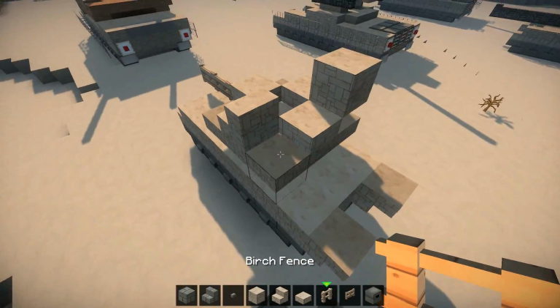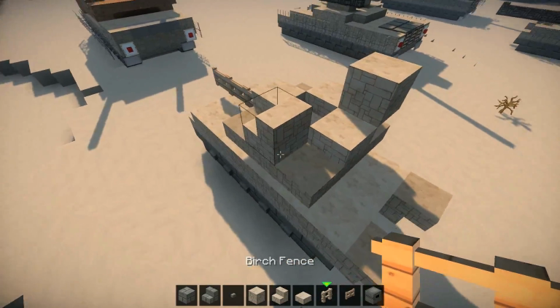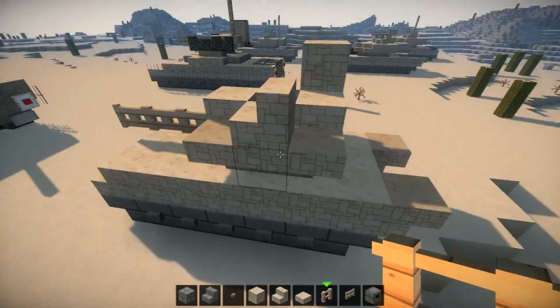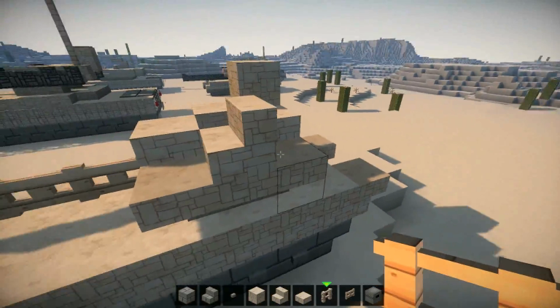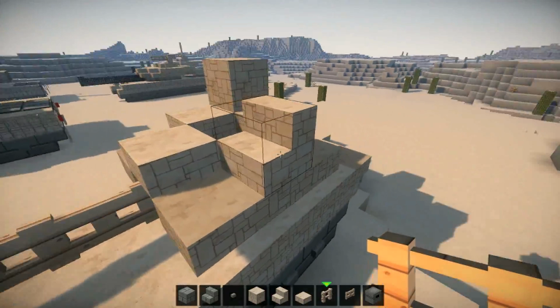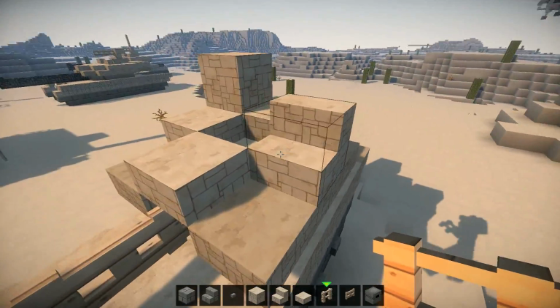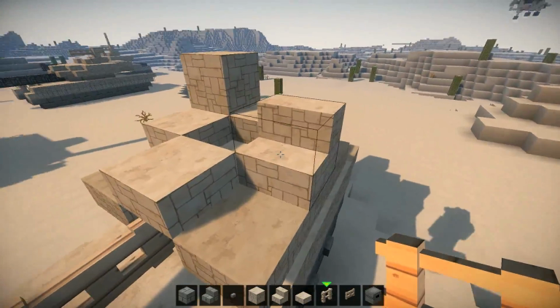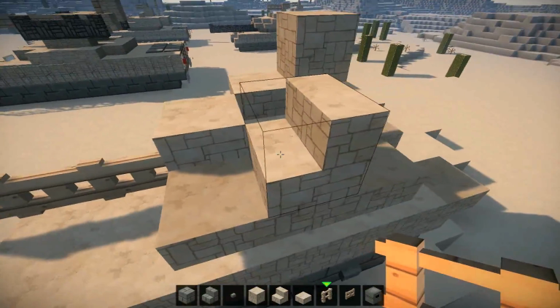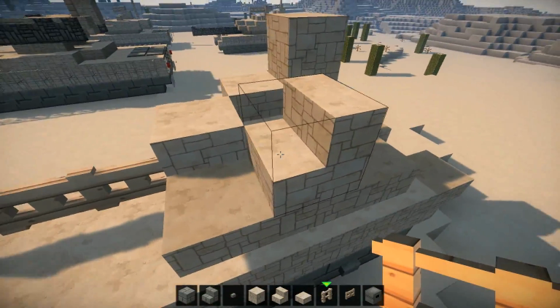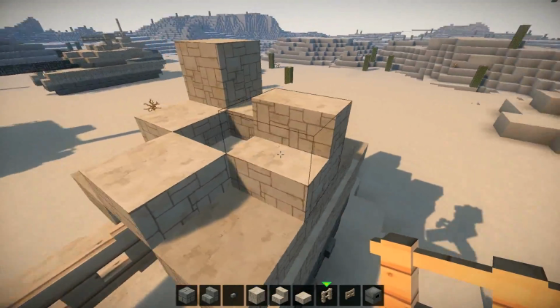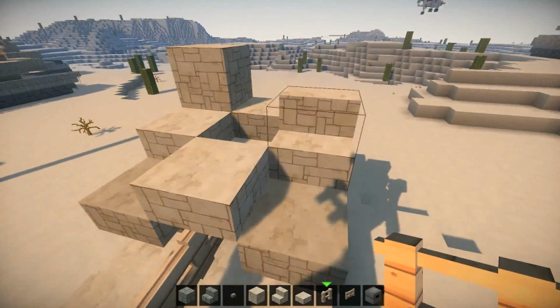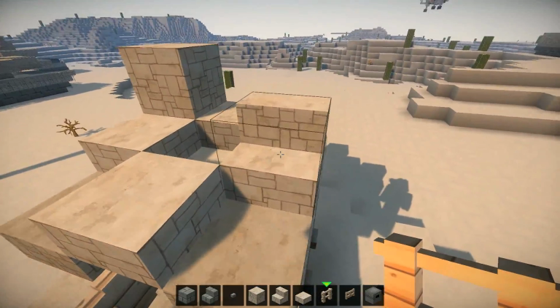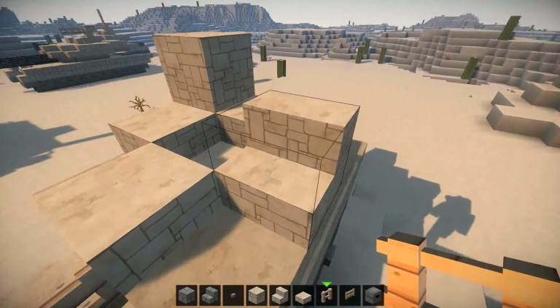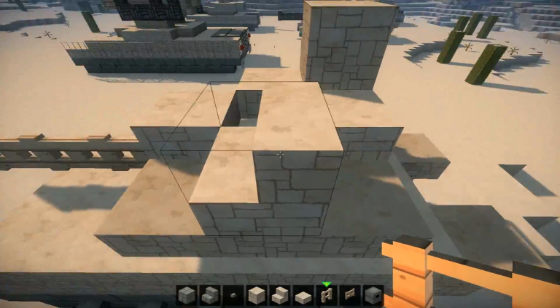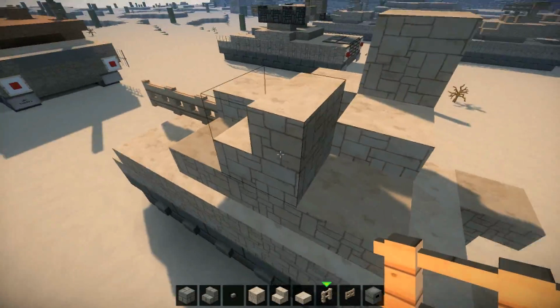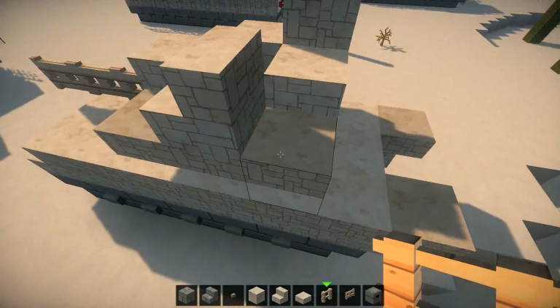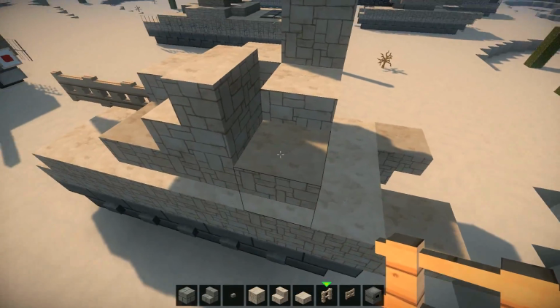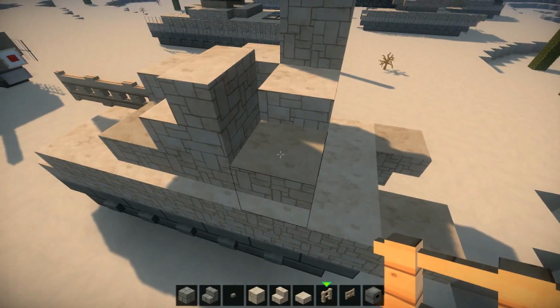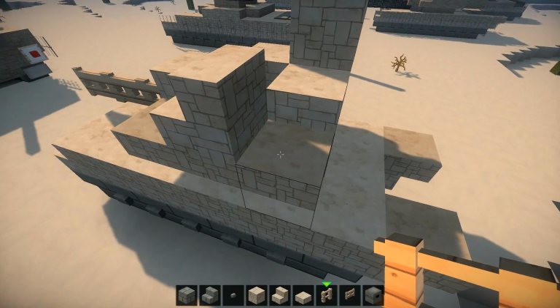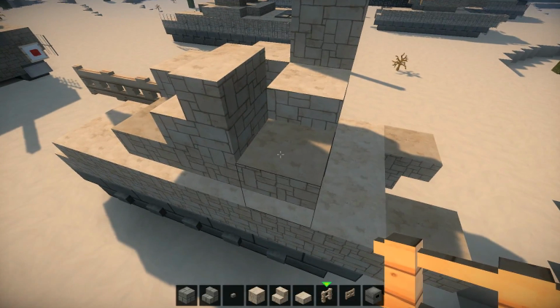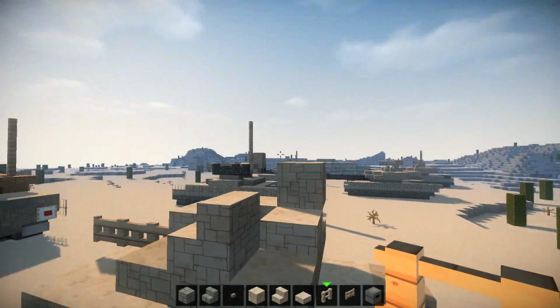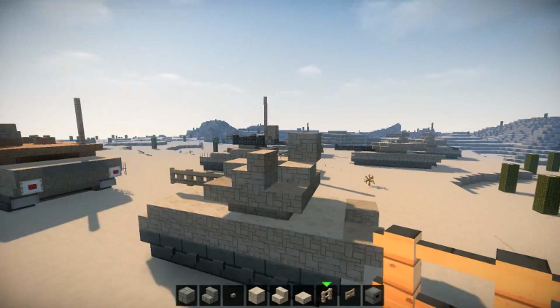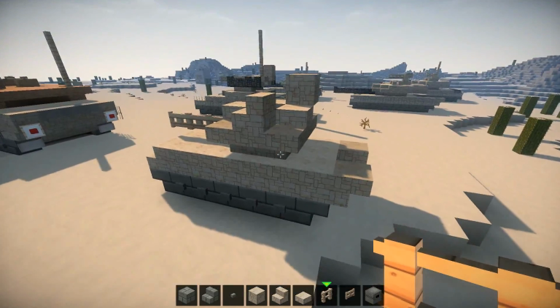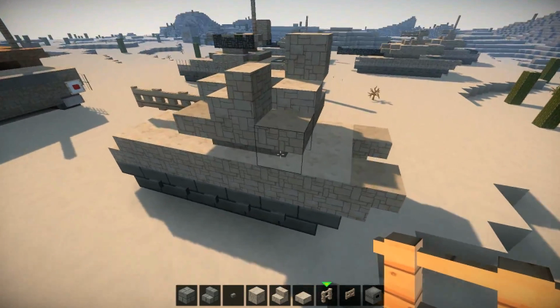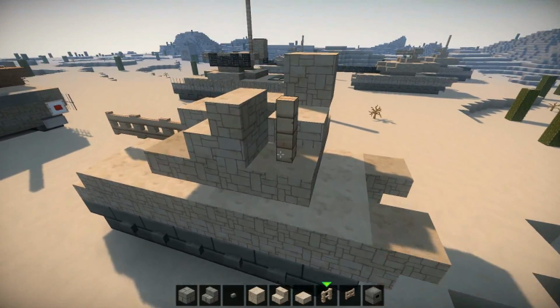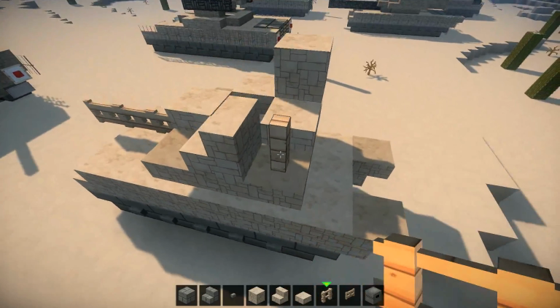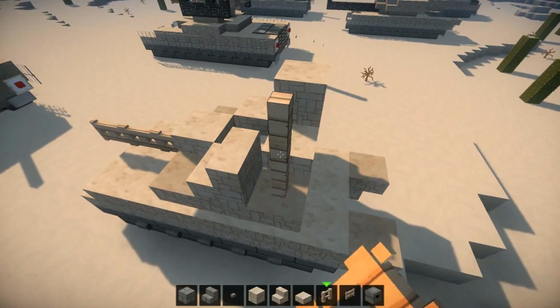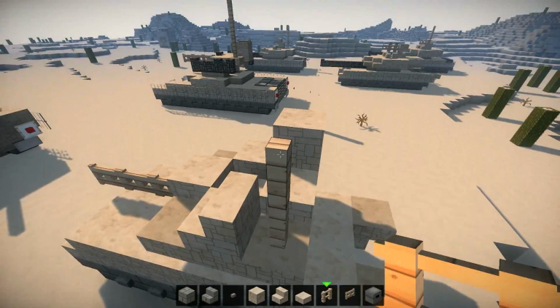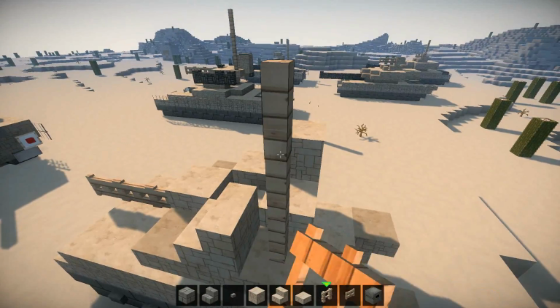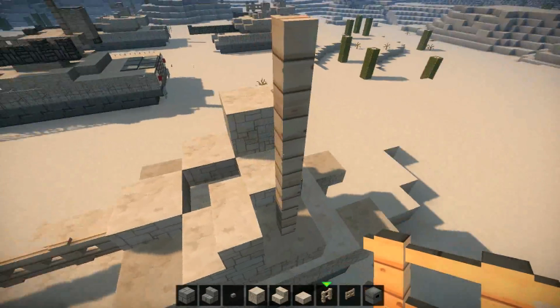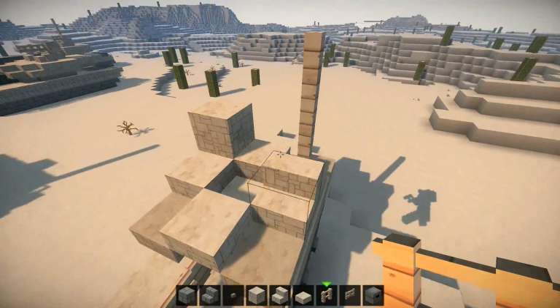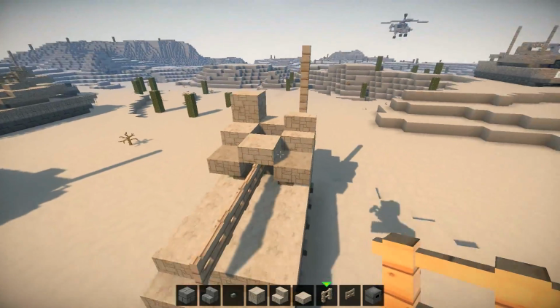Now you want to go behind this stair block right here. Right here you want to have fences going up by three blocks: one, two, three — like that.